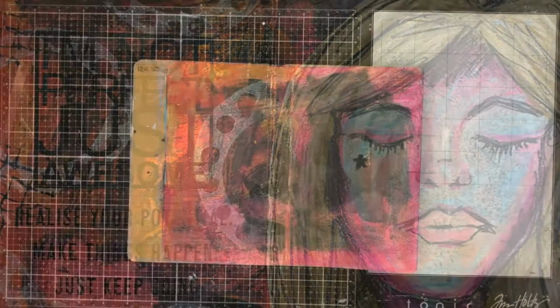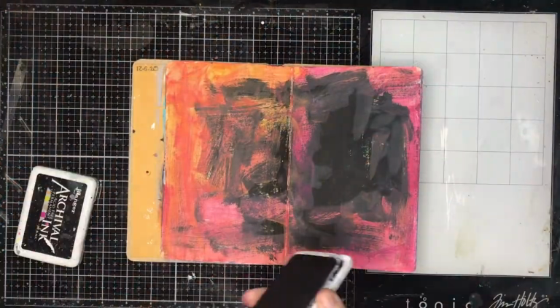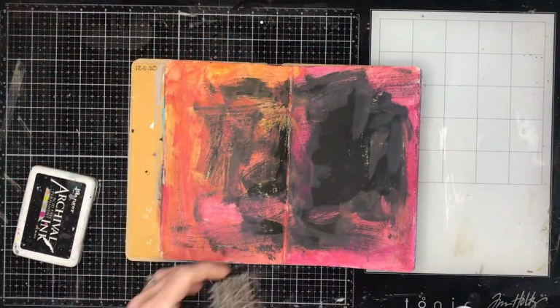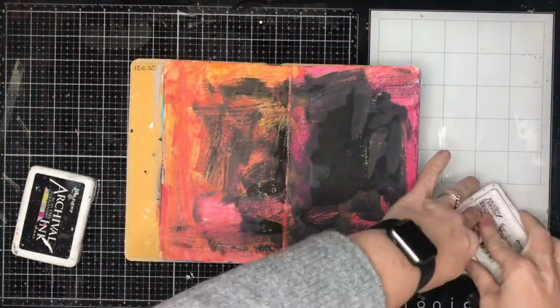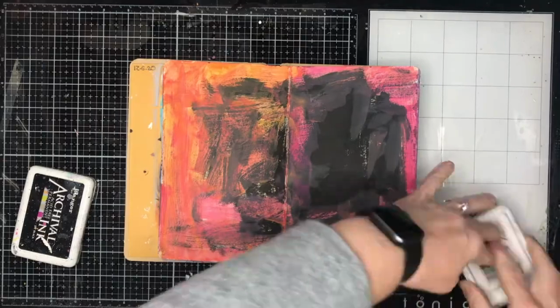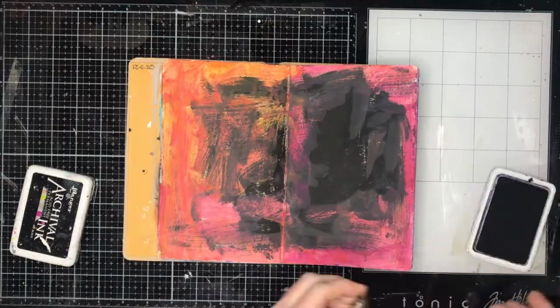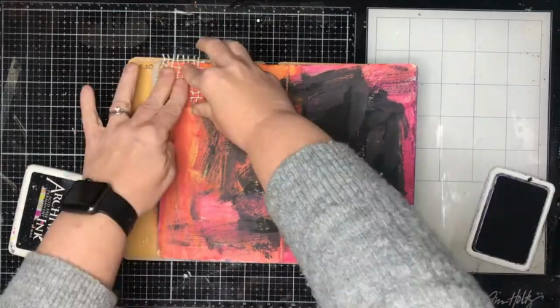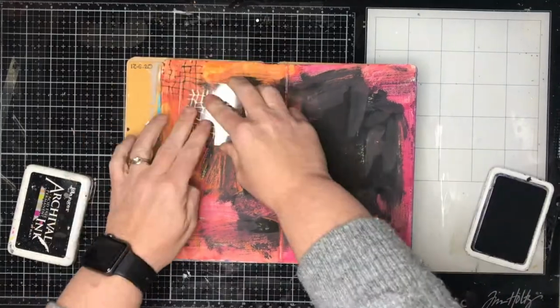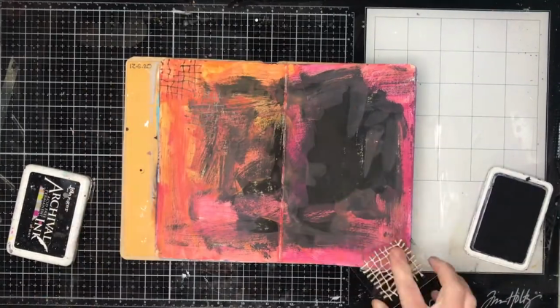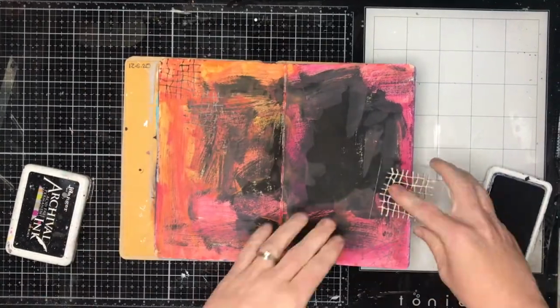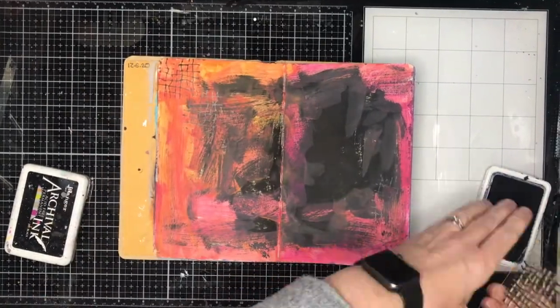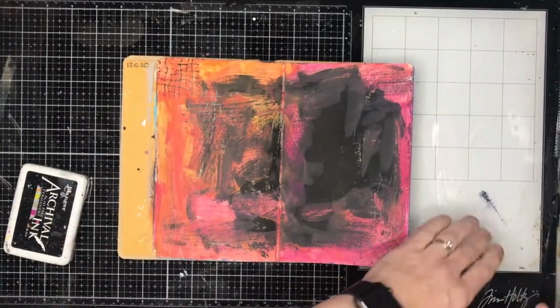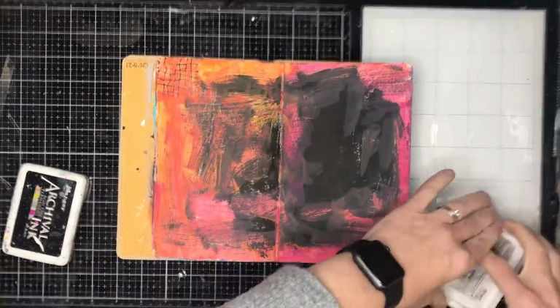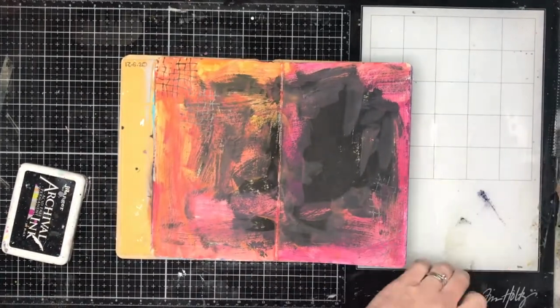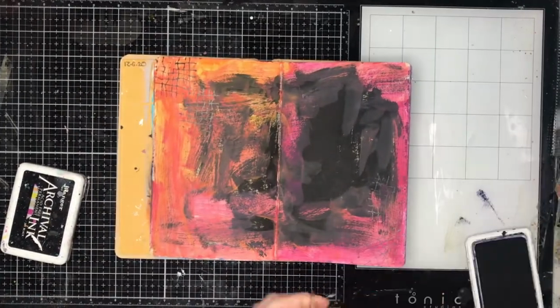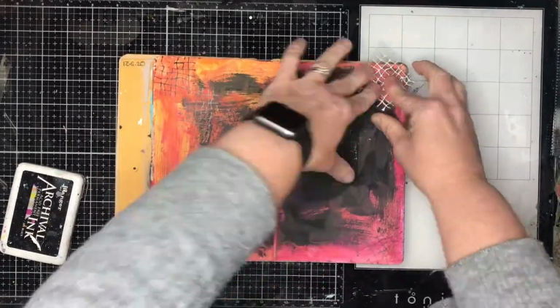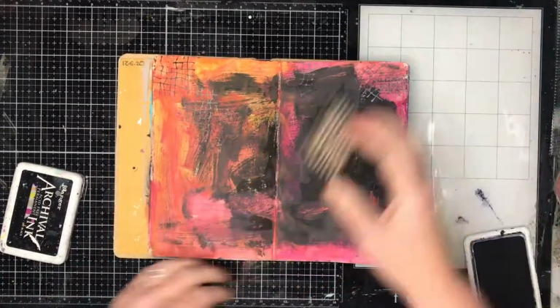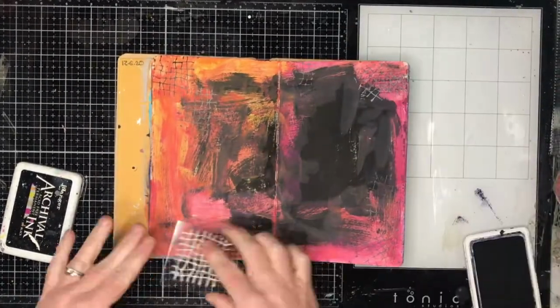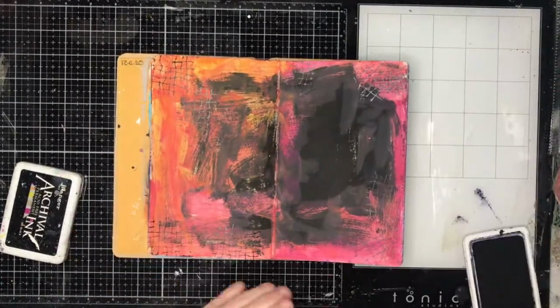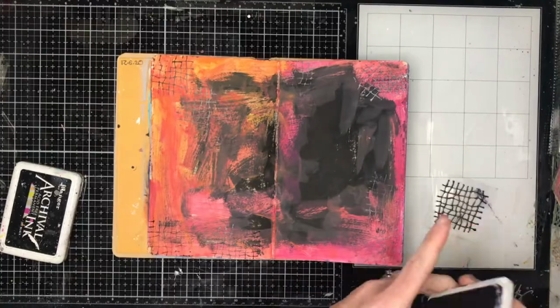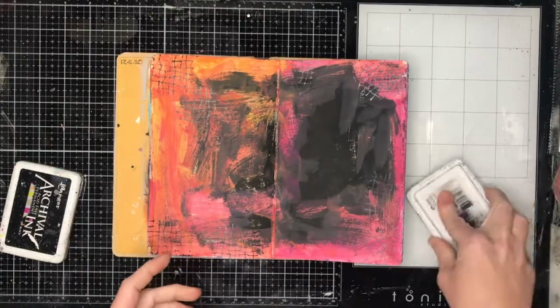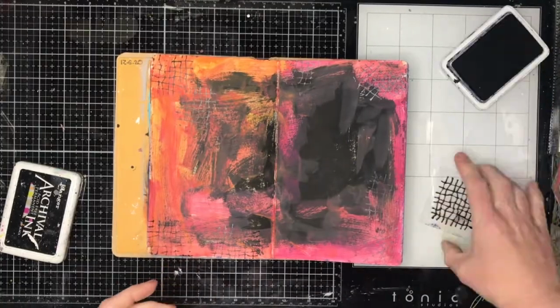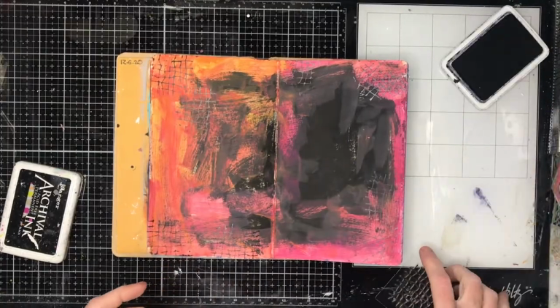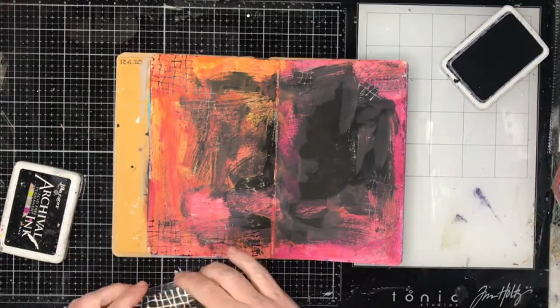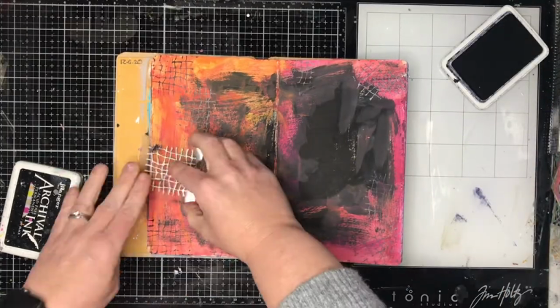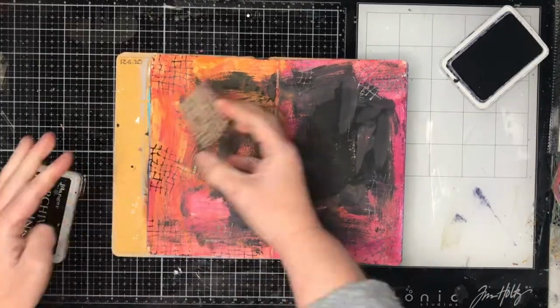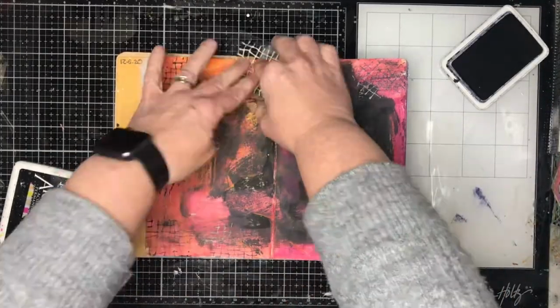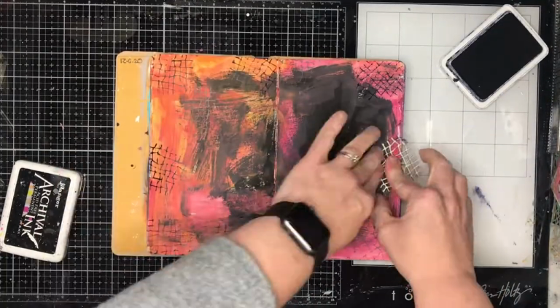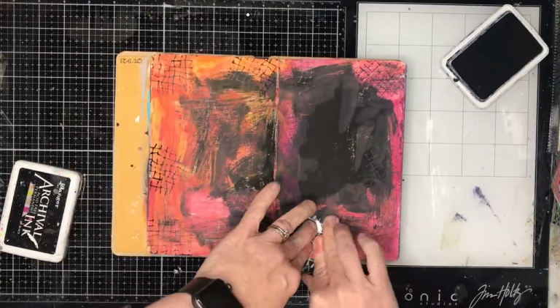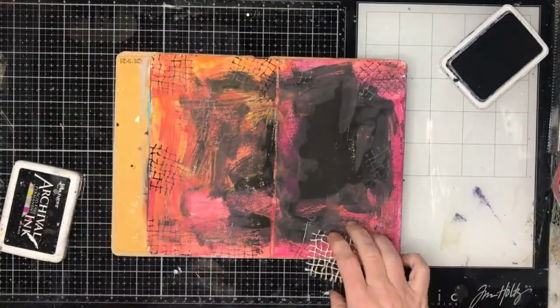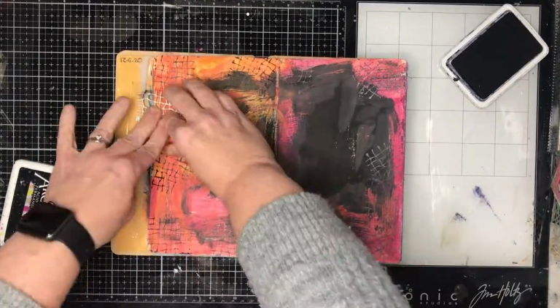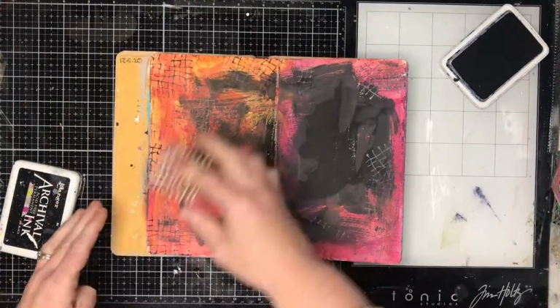I'm starting in my Use It Up journal and you can see I've got quite a mess in the background, but I thought it would be perfect for doing a big focal image. So I'm just going in with some of the new ScrapFX stamps.